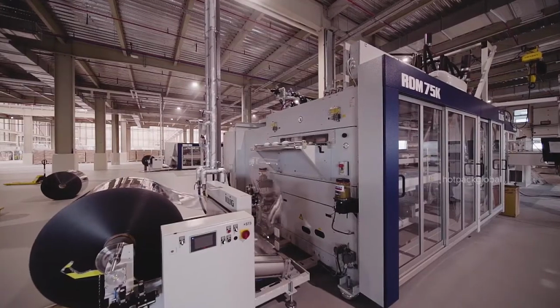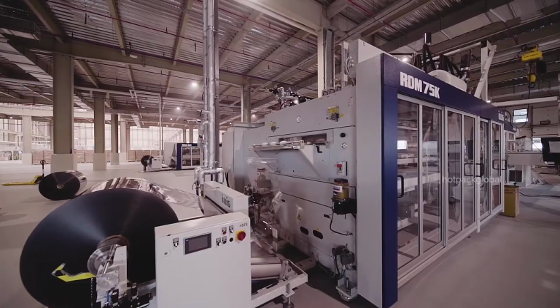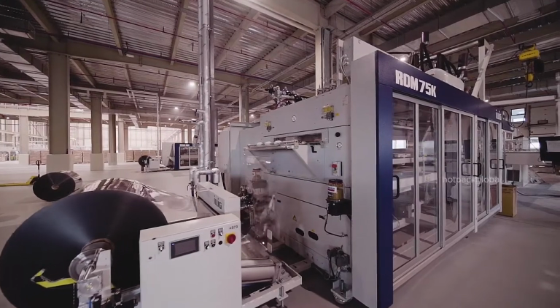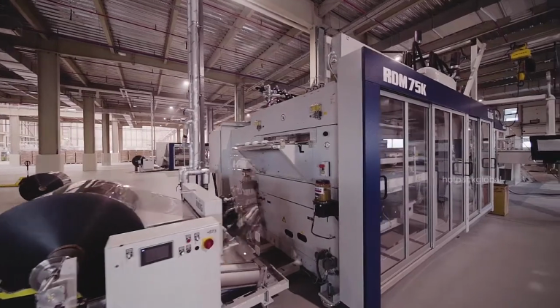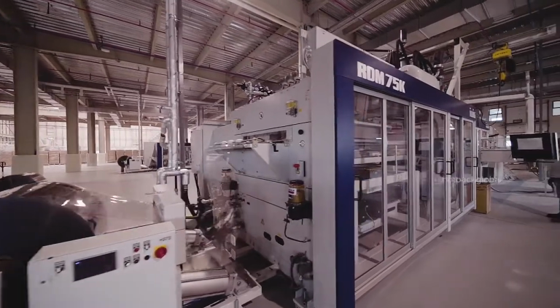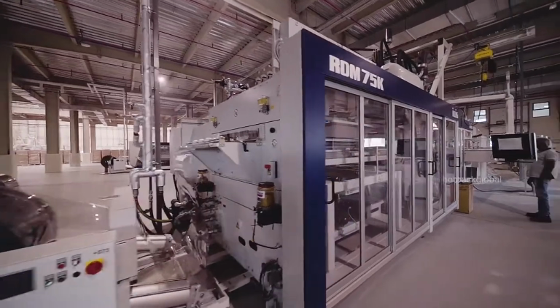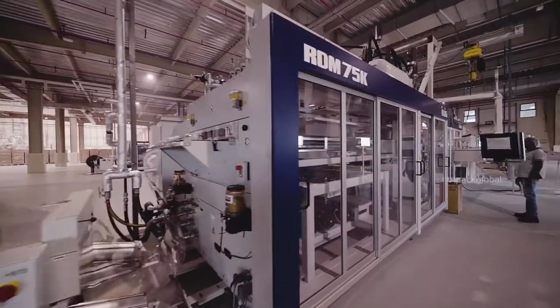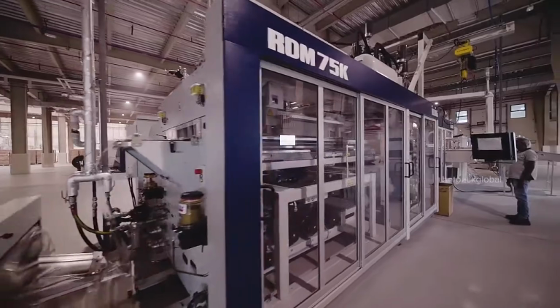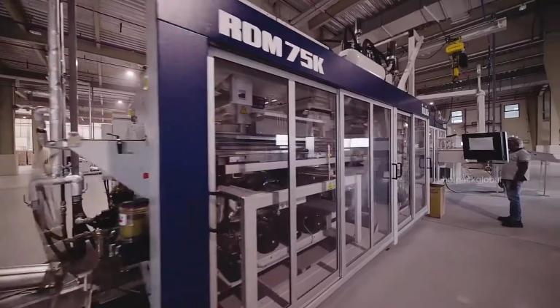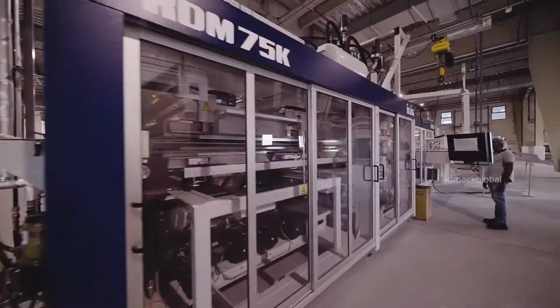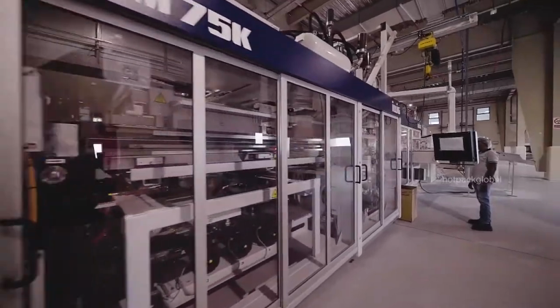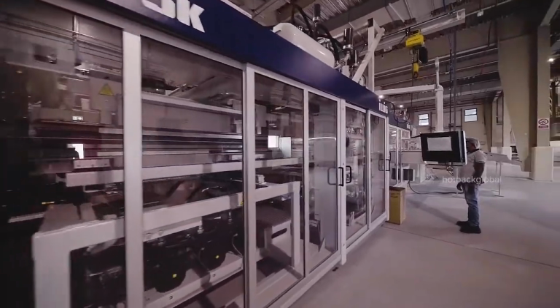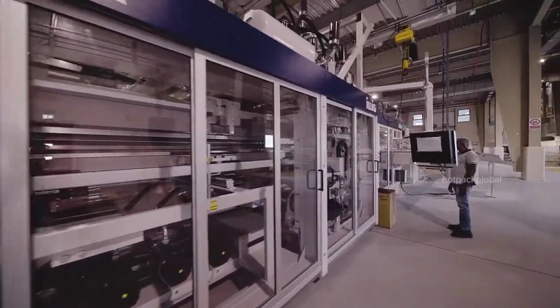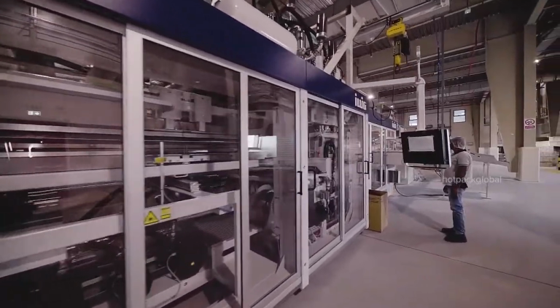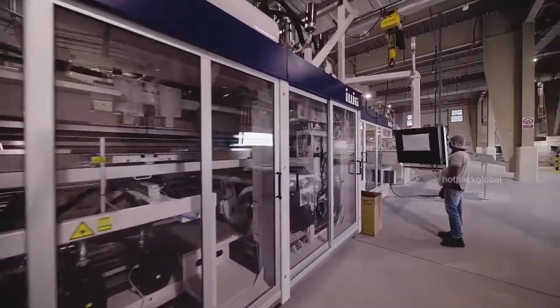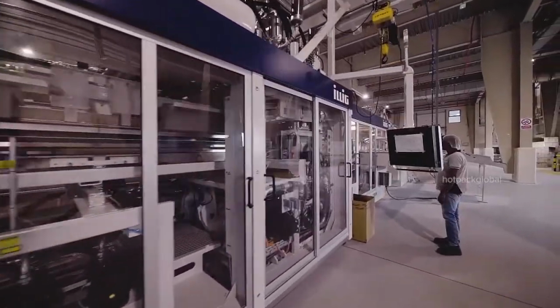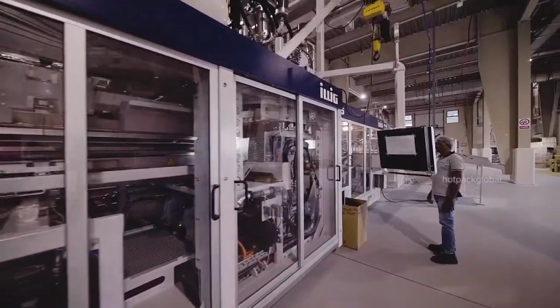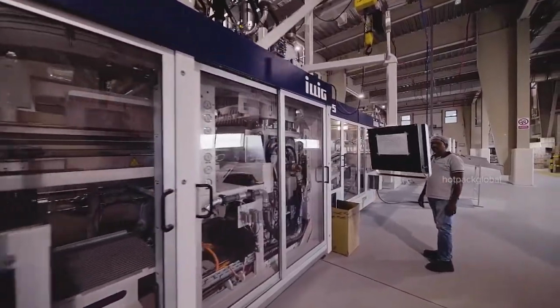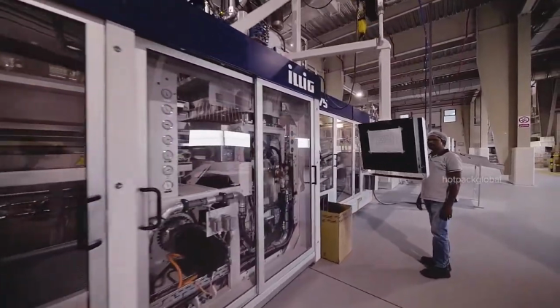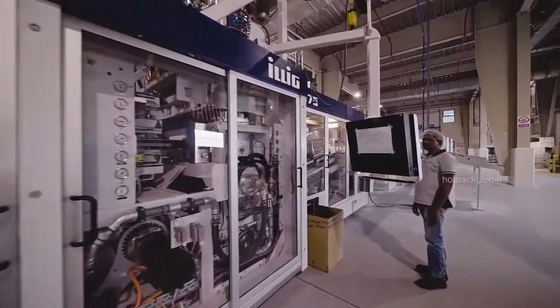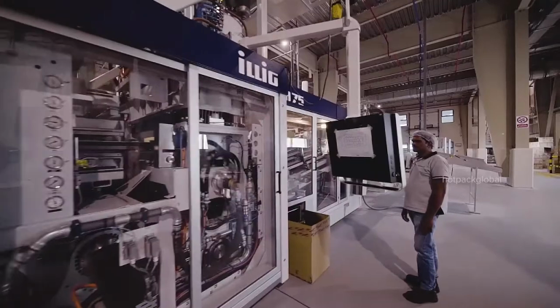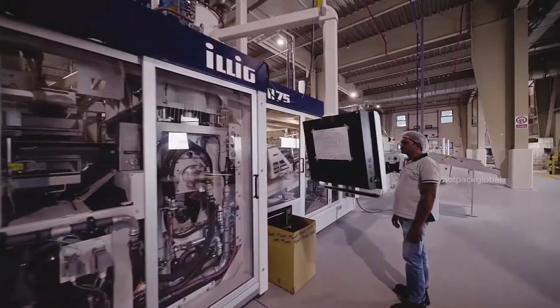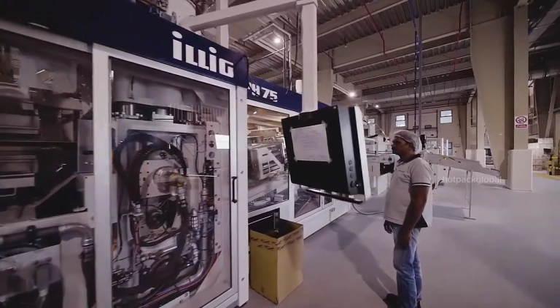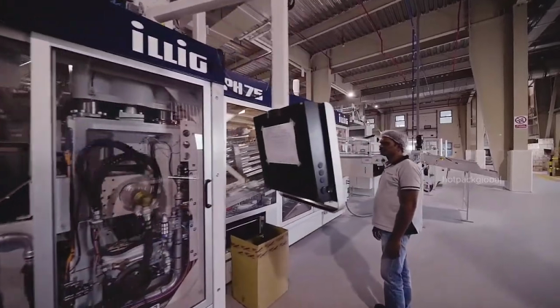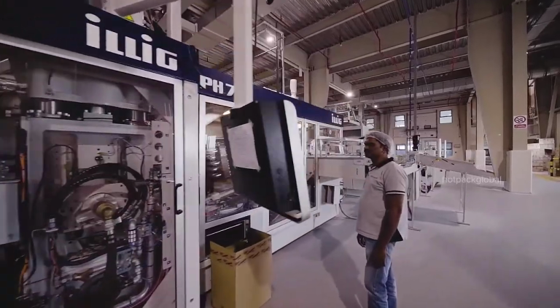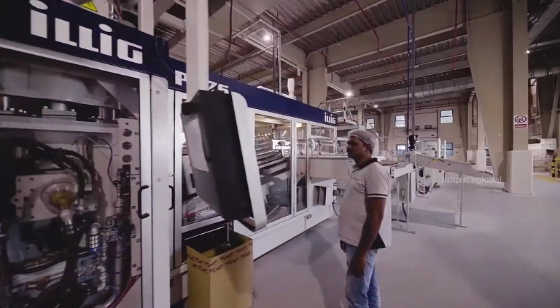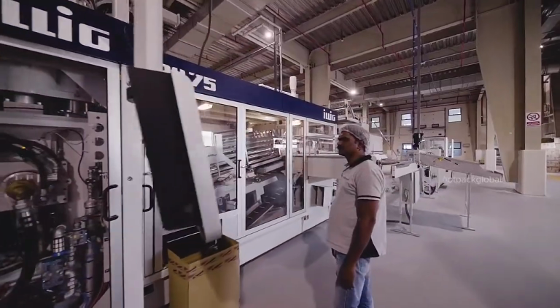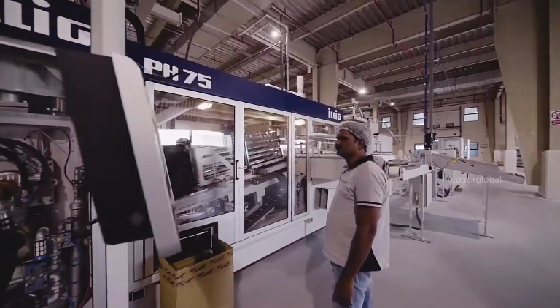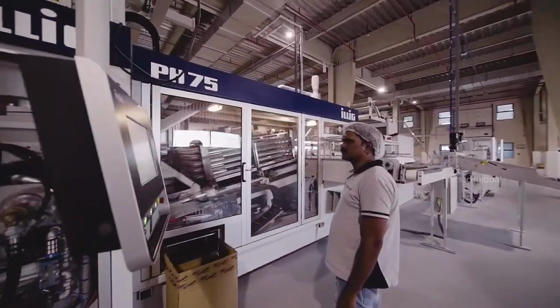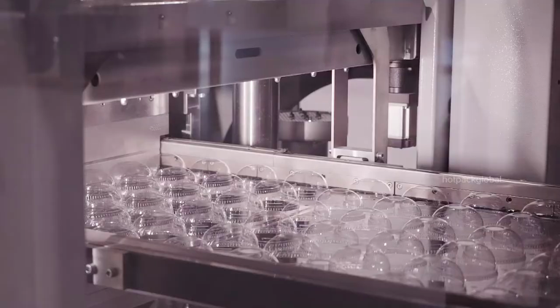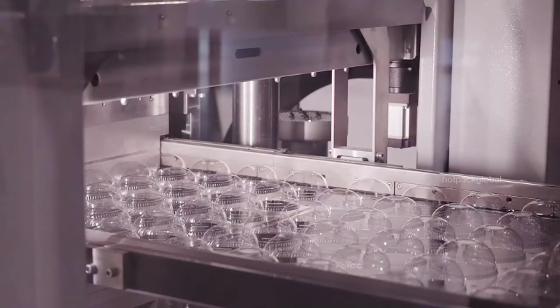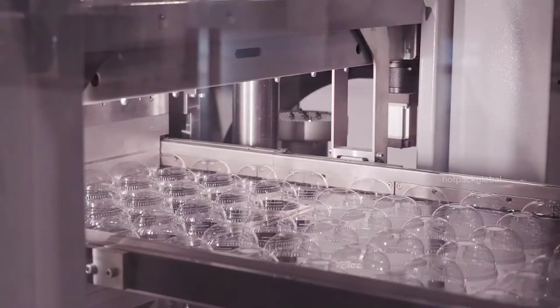This plant specializes in cups, bakery containers, salad bowls, and vegetable and meat packing solutions. Fully automated machines deliver products from forming through to completion.